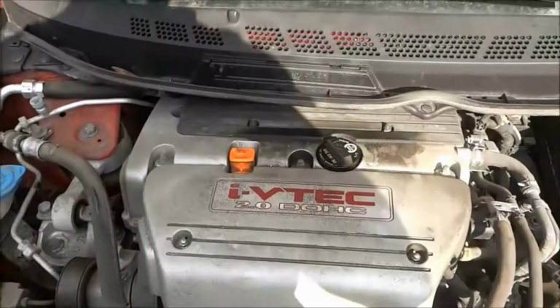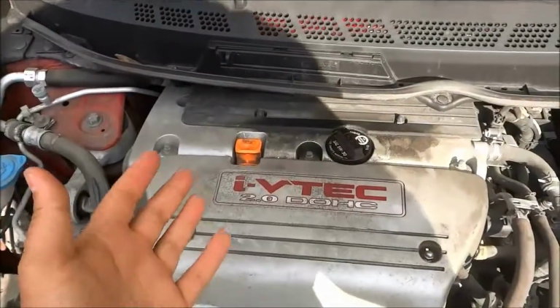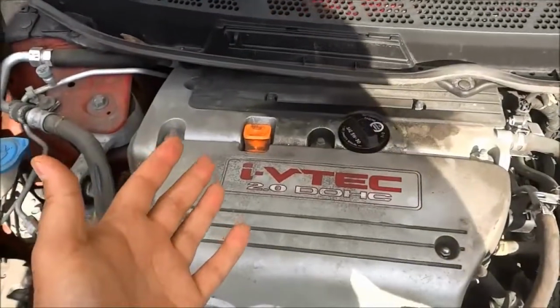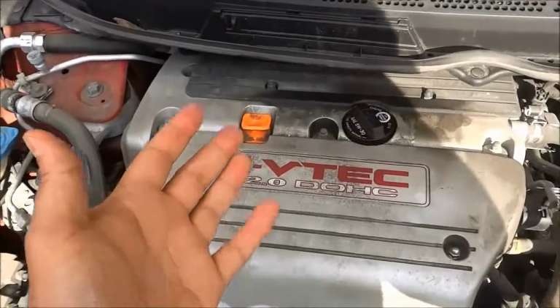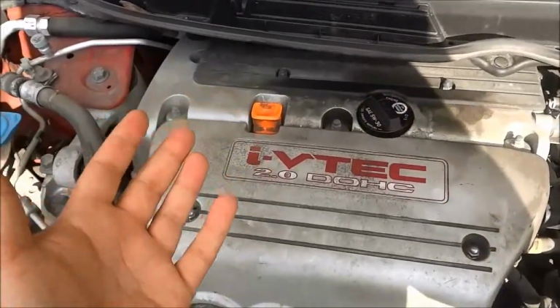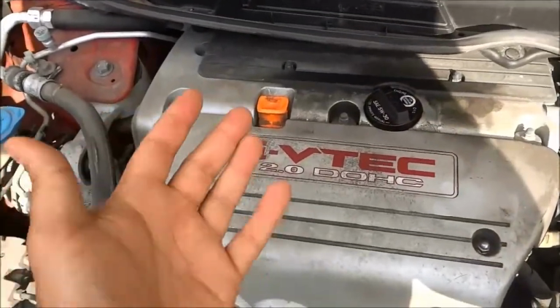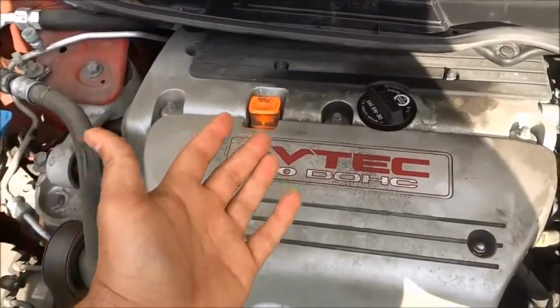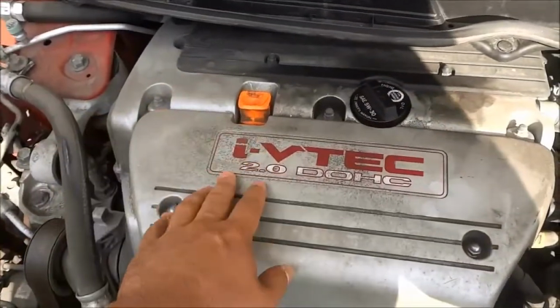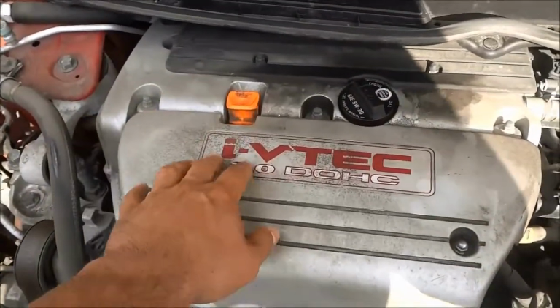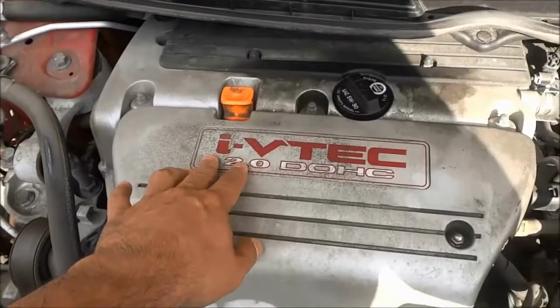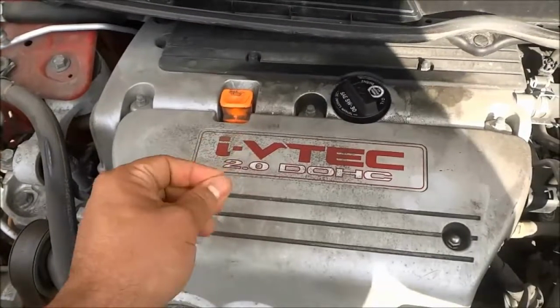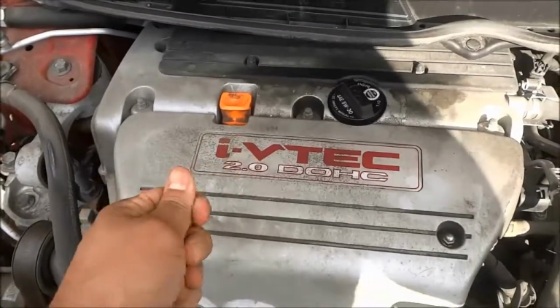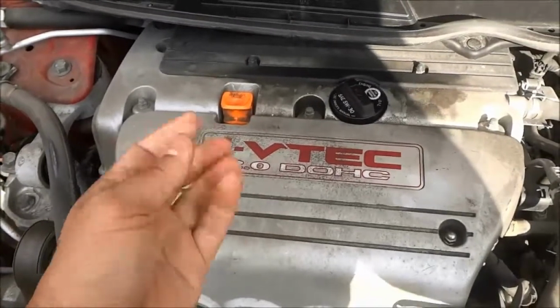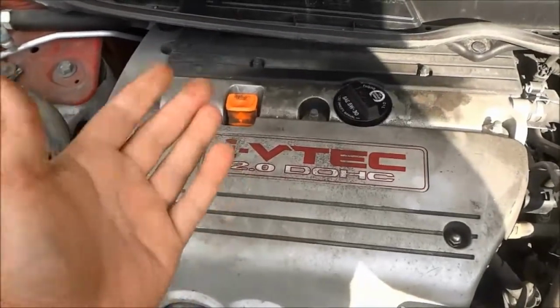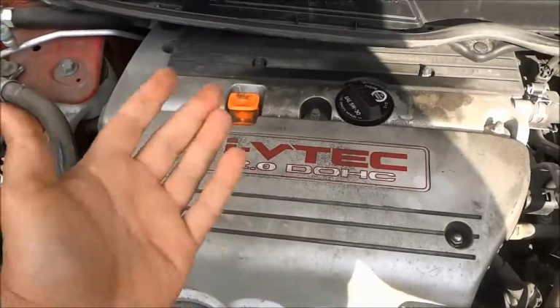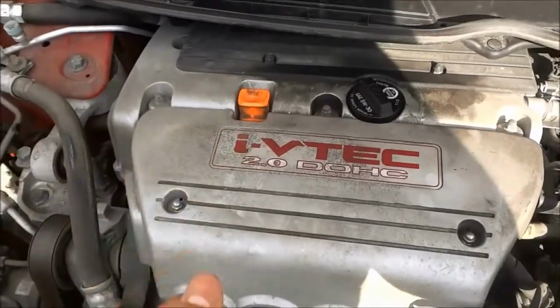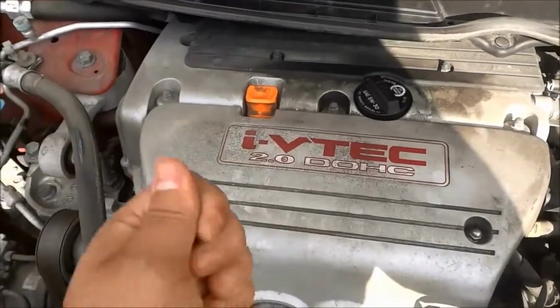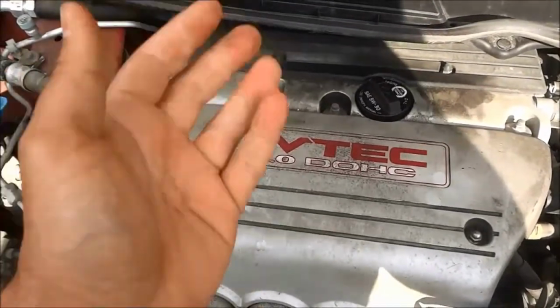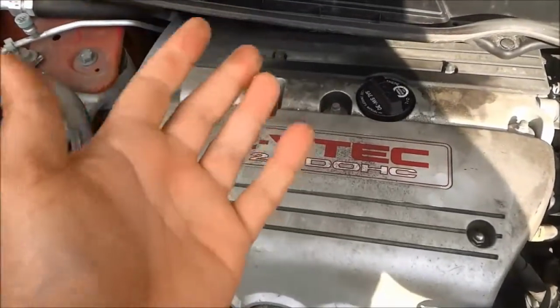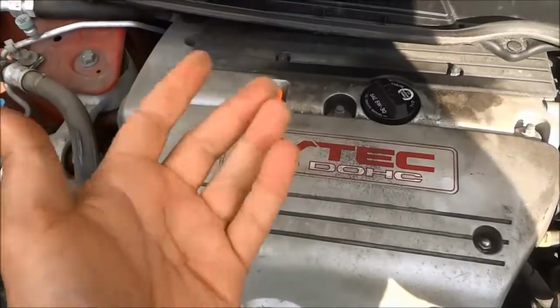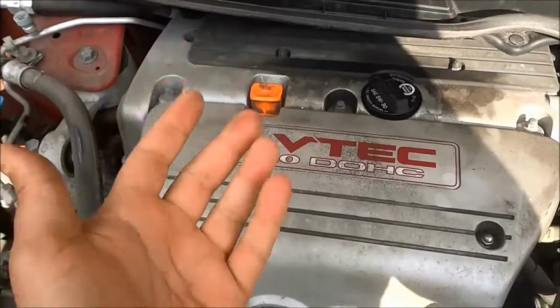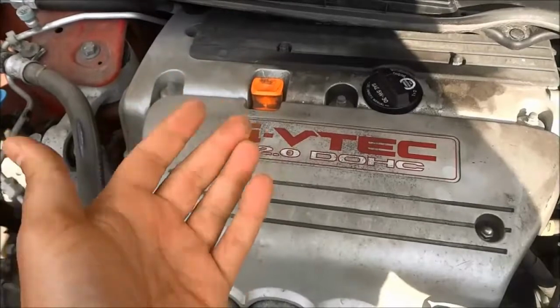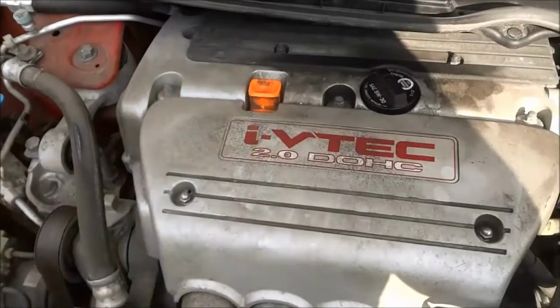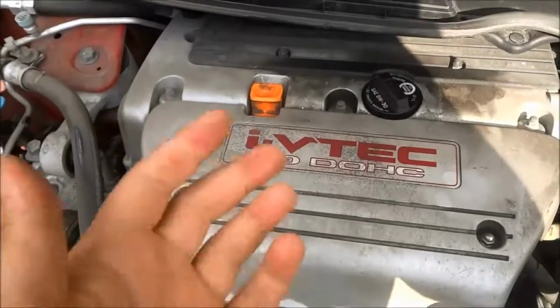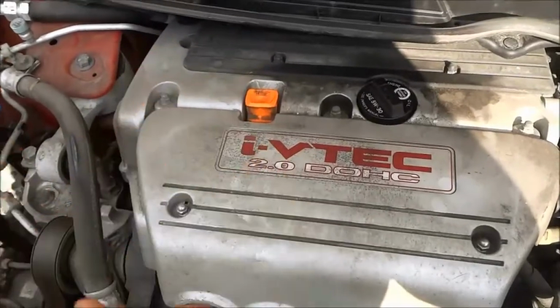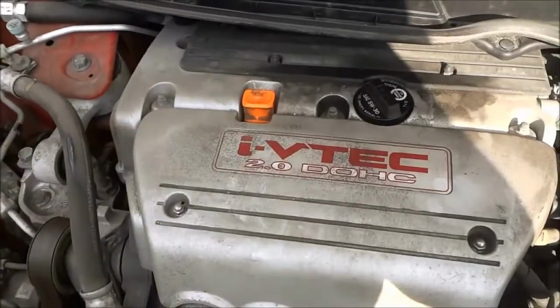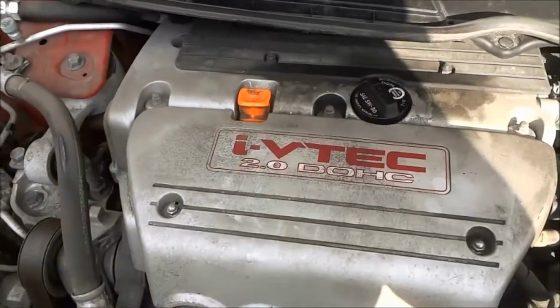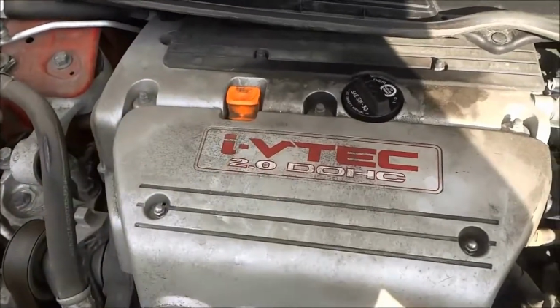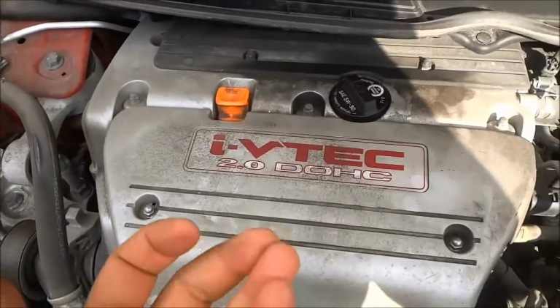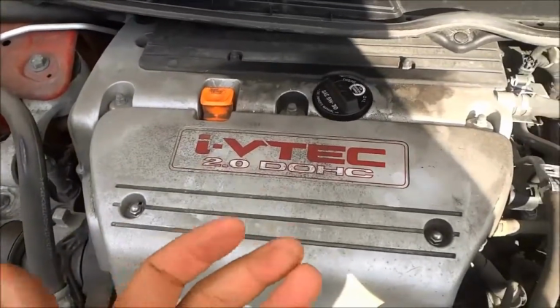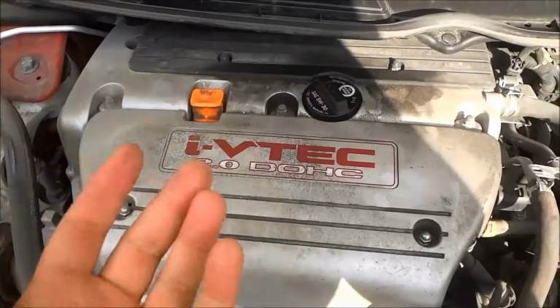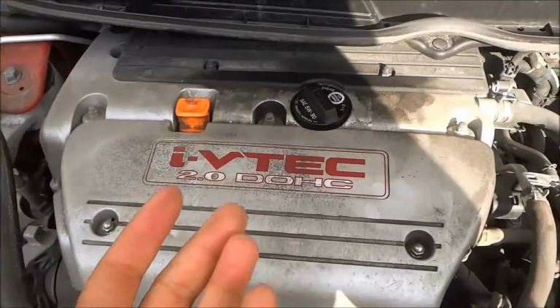Now that I've checked the oil level of the engine, I have determined that there isn't that much oil in the engine. It is actually really, really low on oil. So I'm going to have to add quite a bit of oil to the engine.